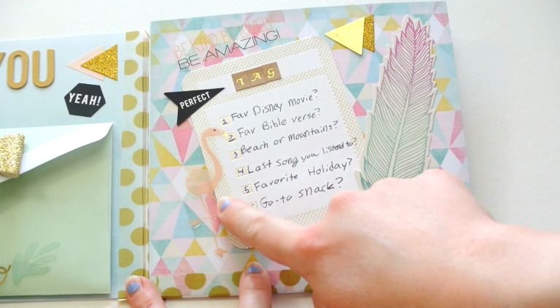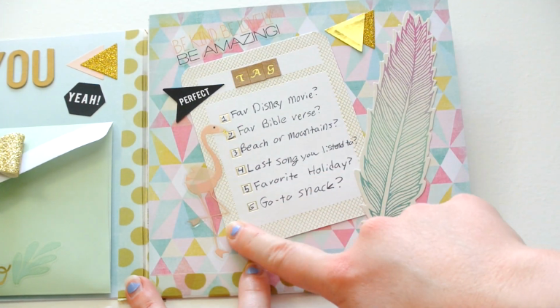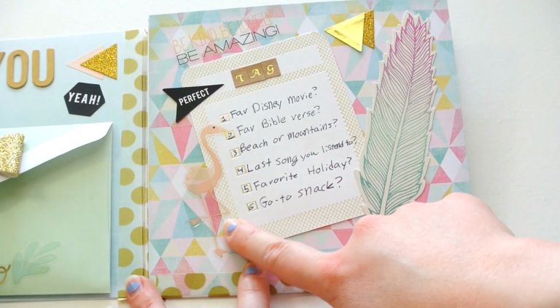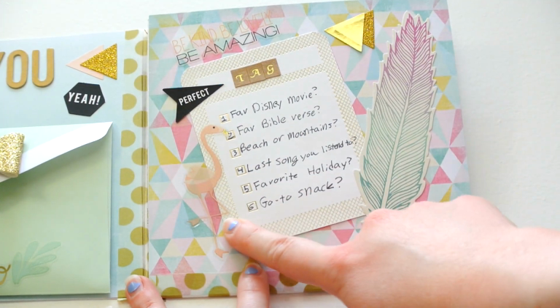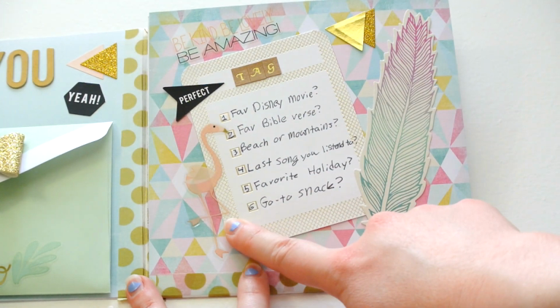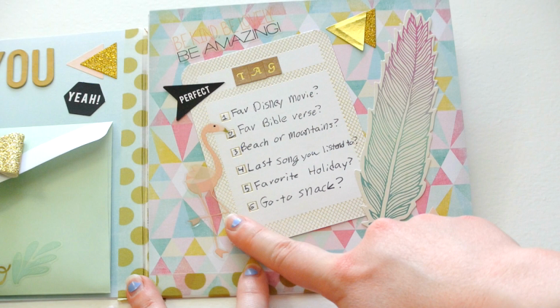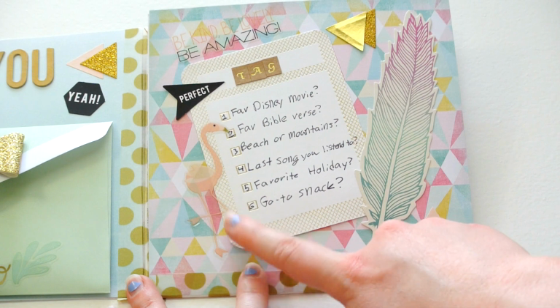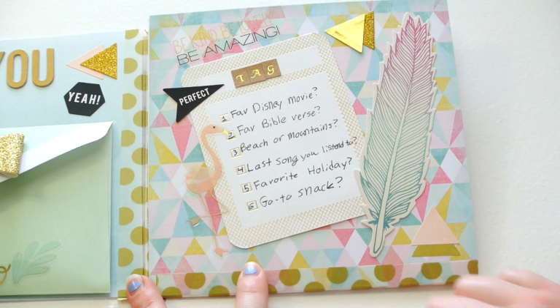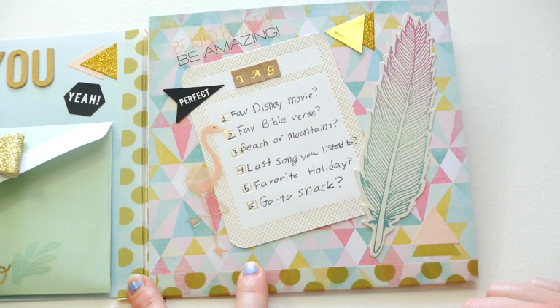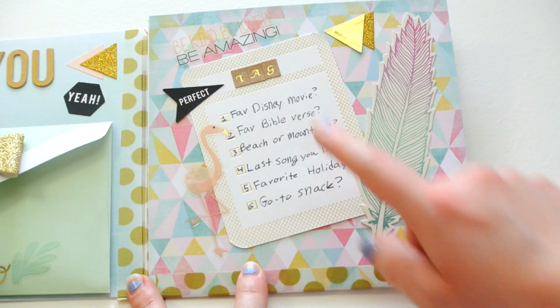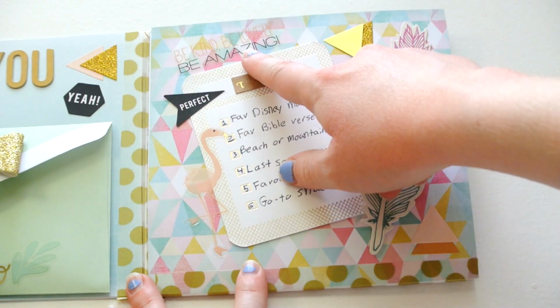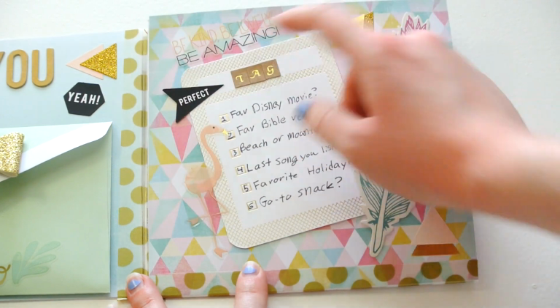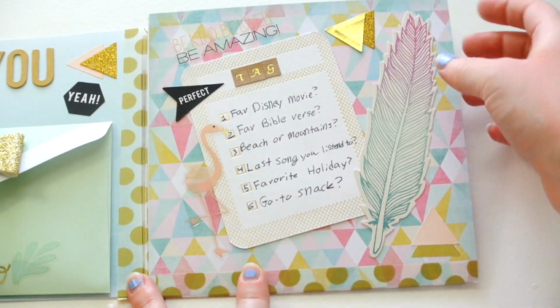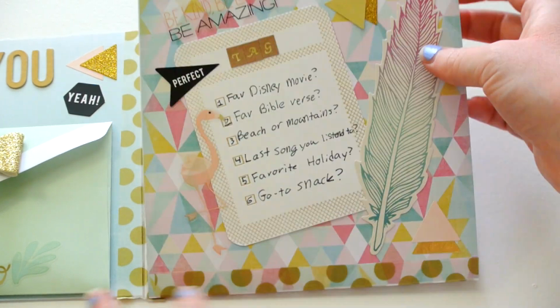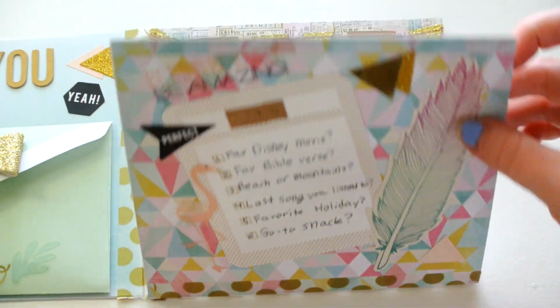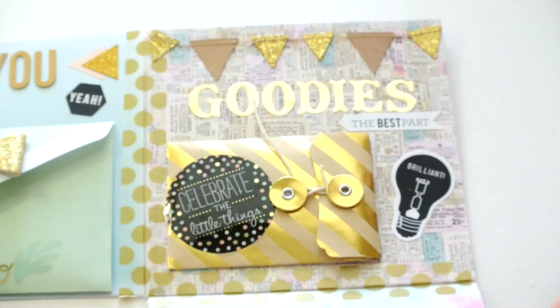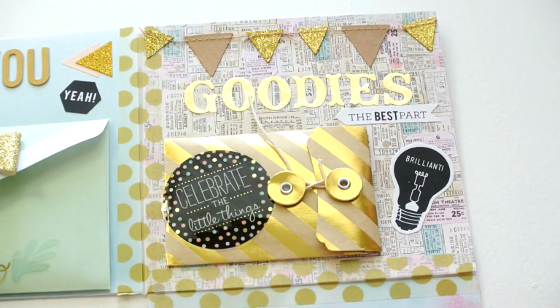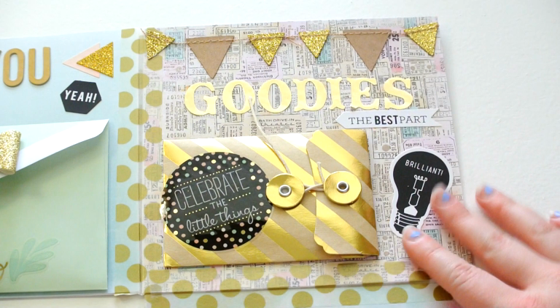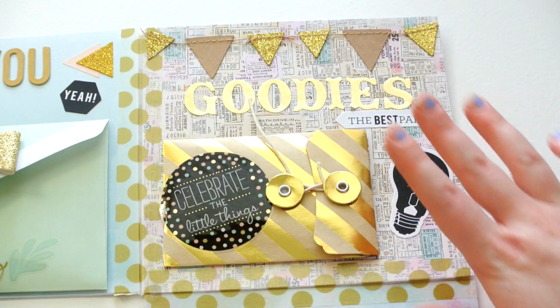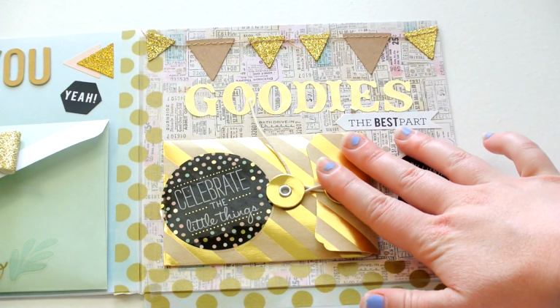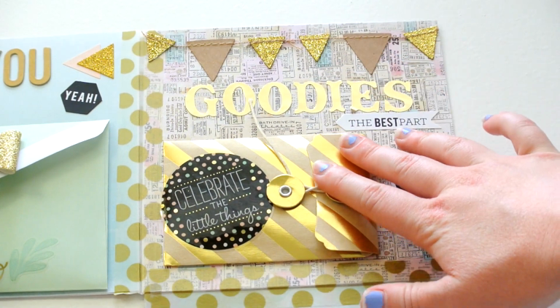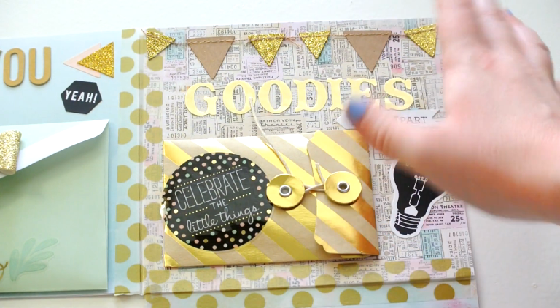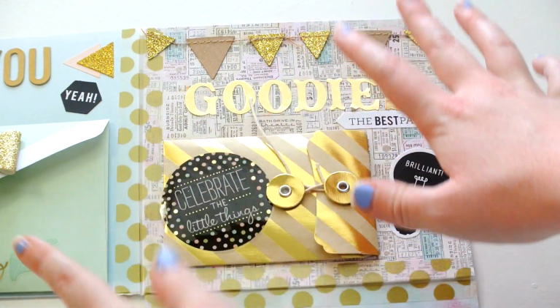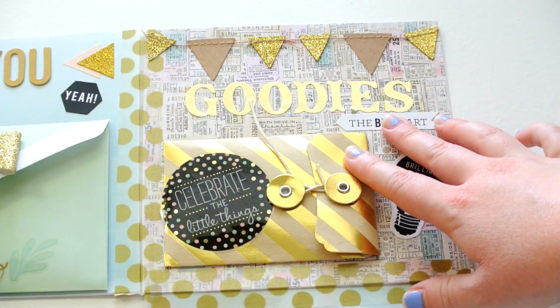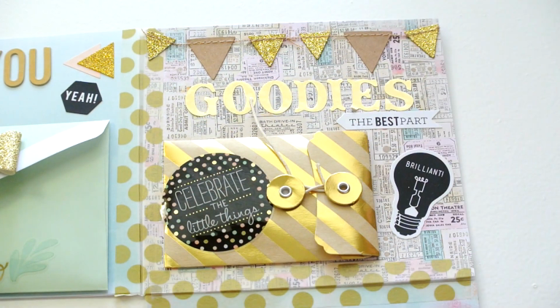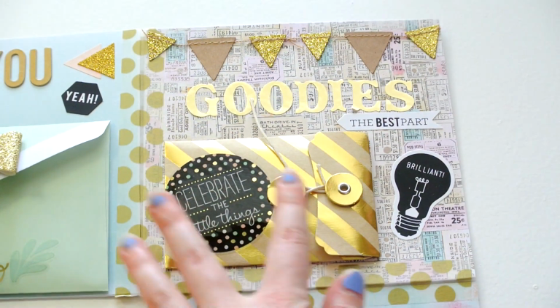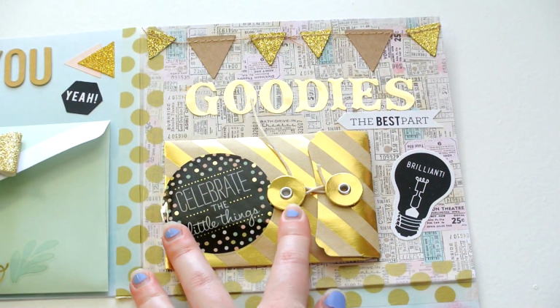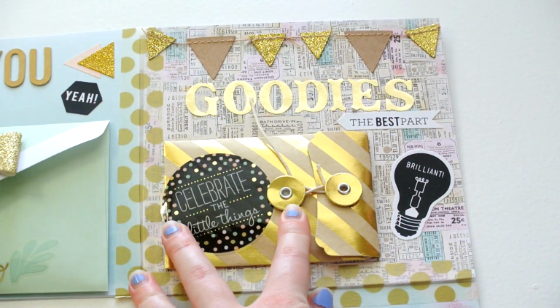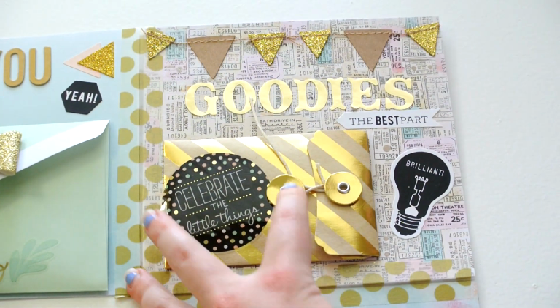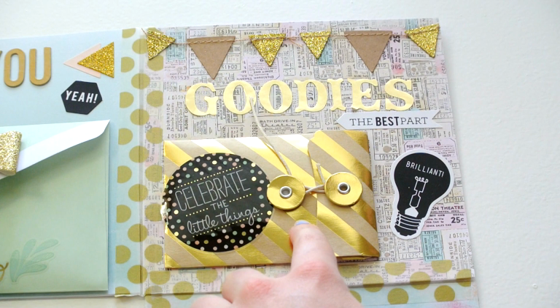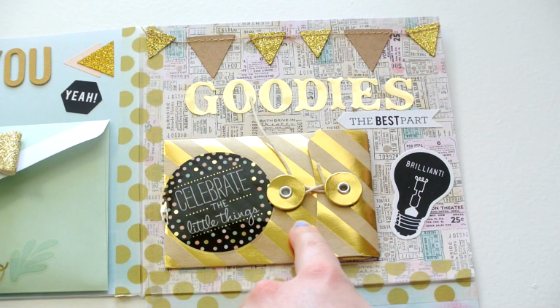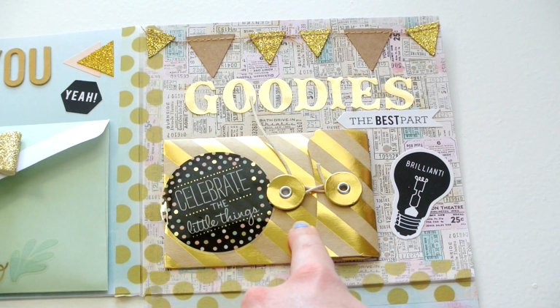This flamingo sticker, which is so cute, is from Hobby Lobby, as well as this quote sticker. And you open it up and I have just kind of the same layout as the other one — I have more goodies in here for her.